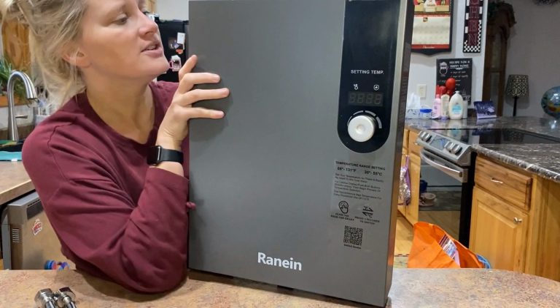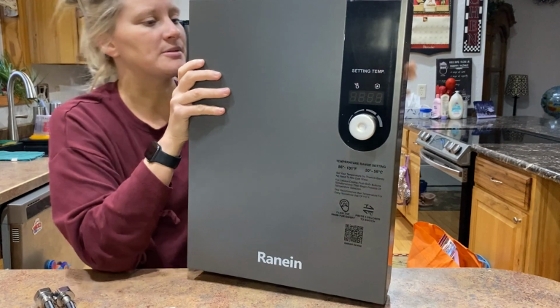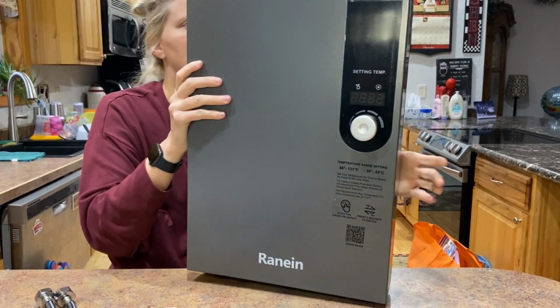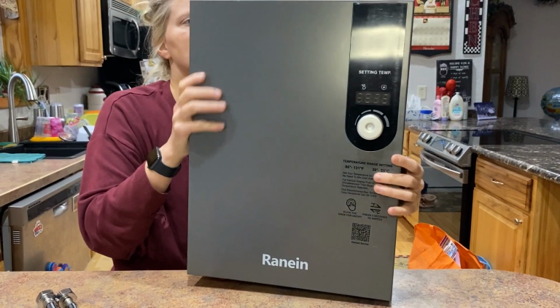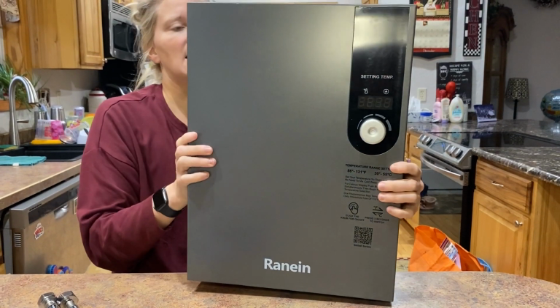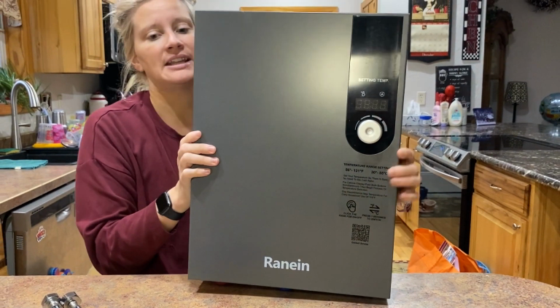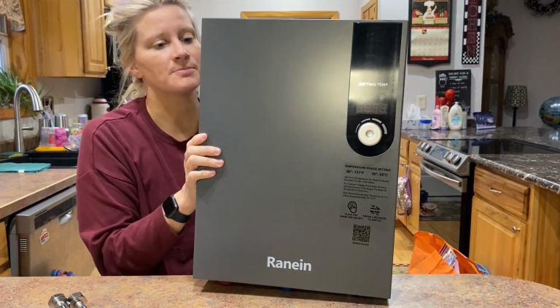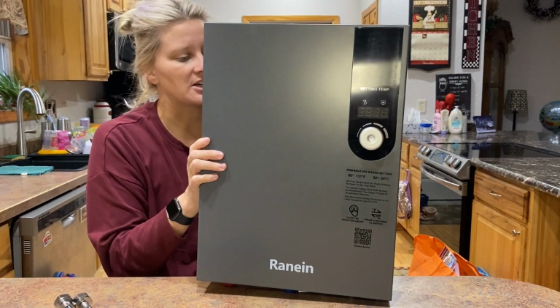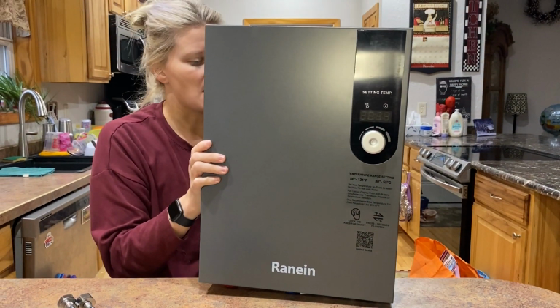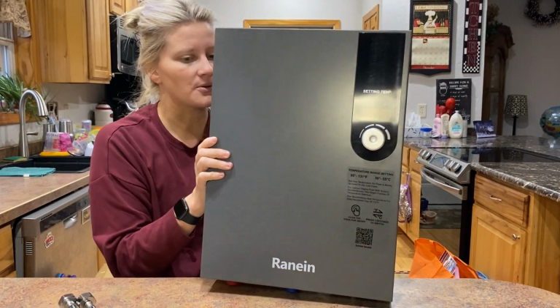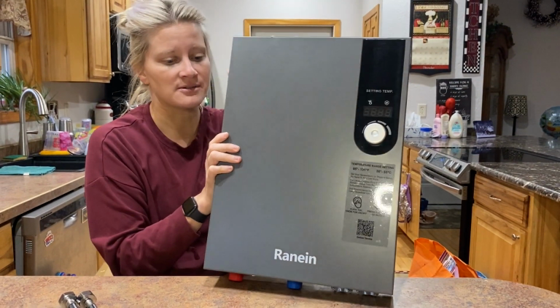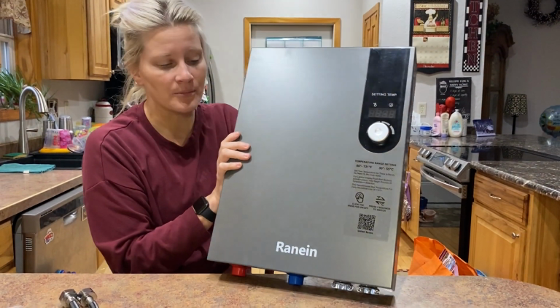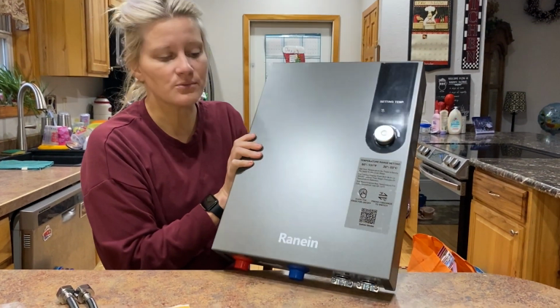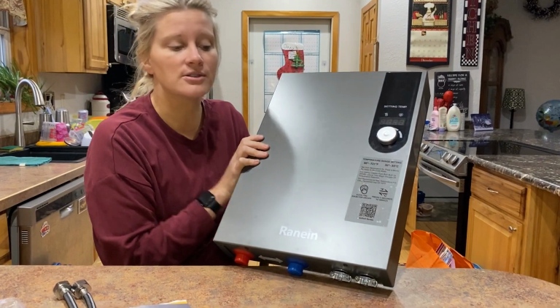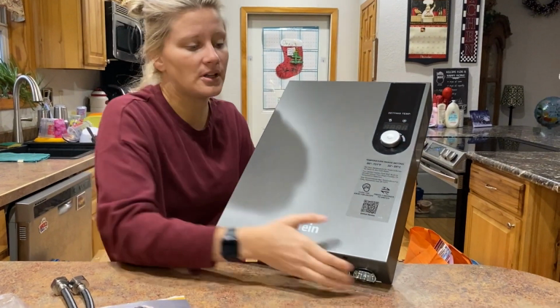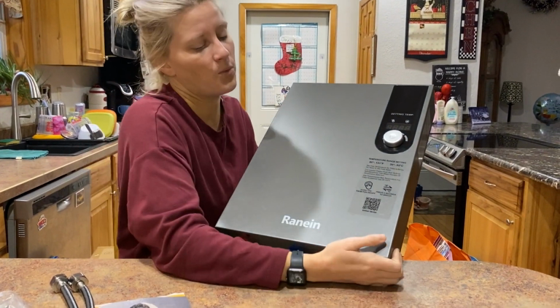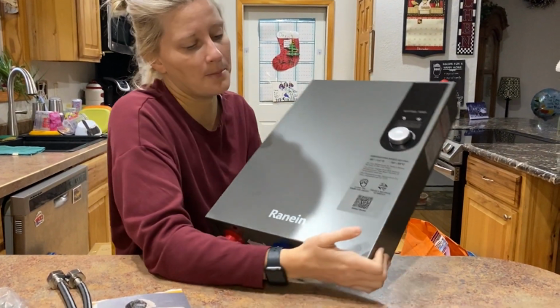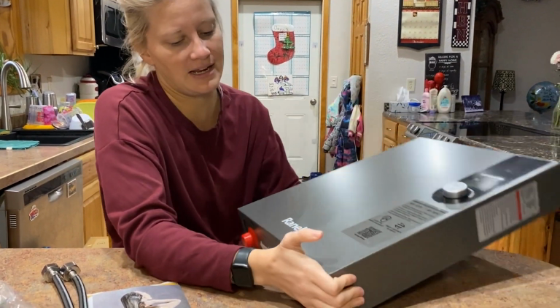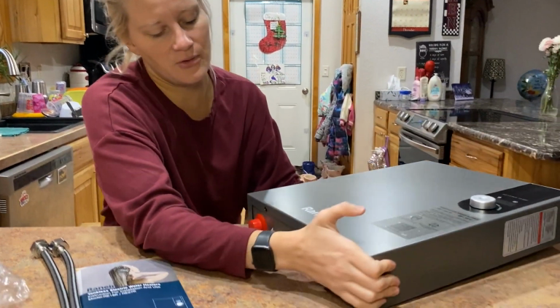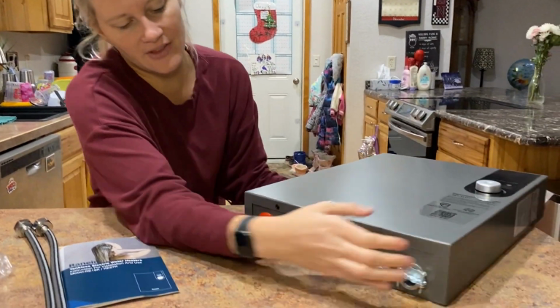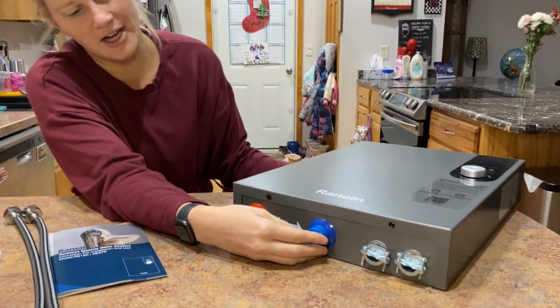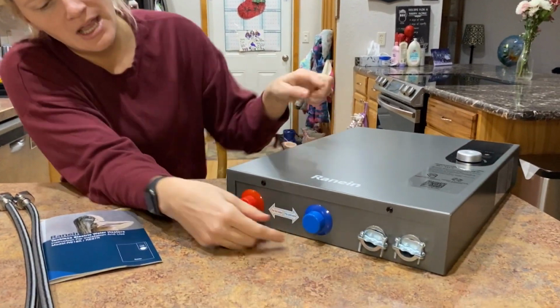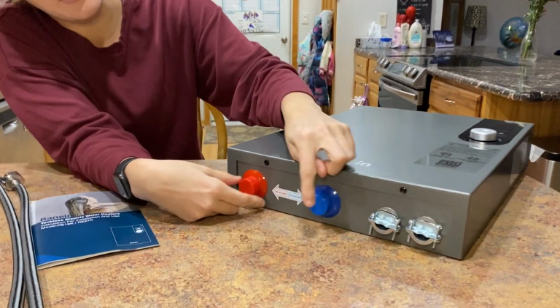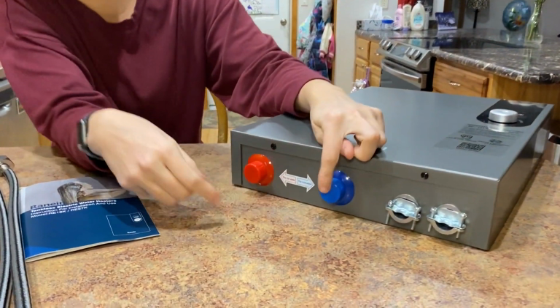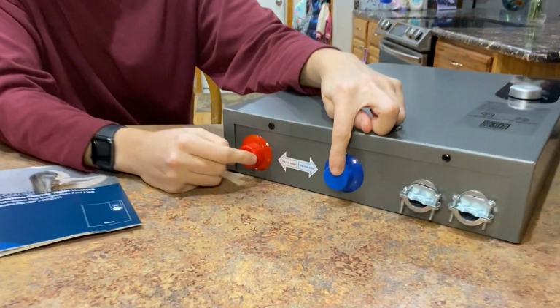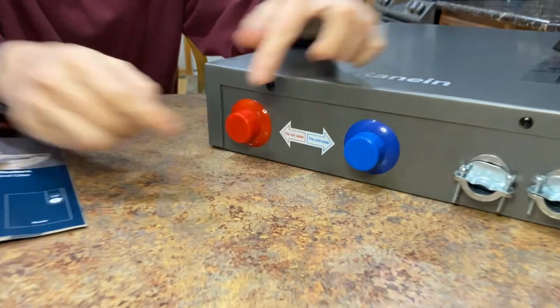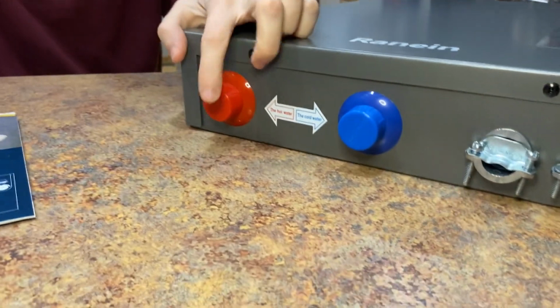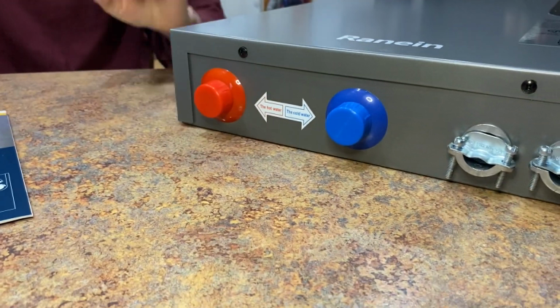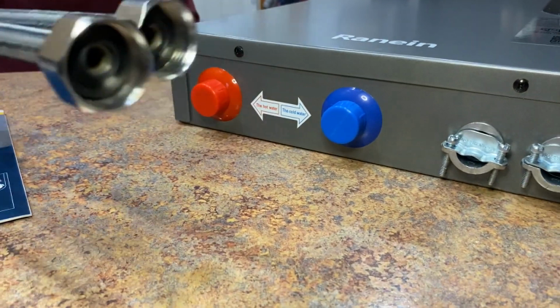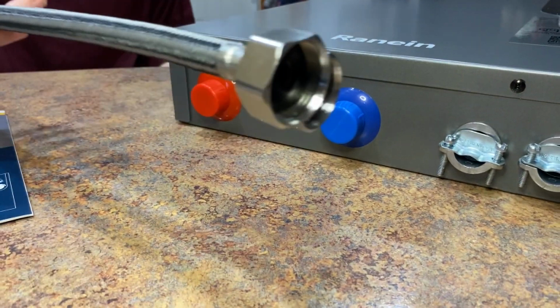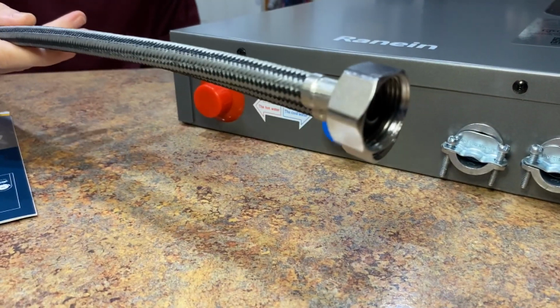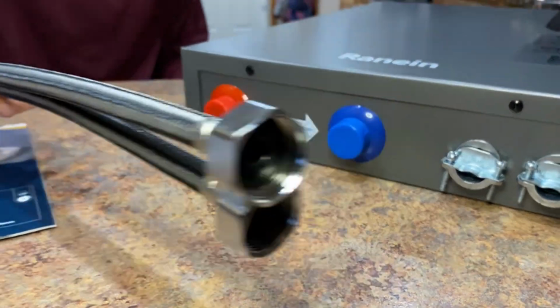So I absolutely love it. This has leakage protection, so that's really nice and really durable. You can see on the bottom is your cold water and hot water inlet/outlet as well as the connectors for that.